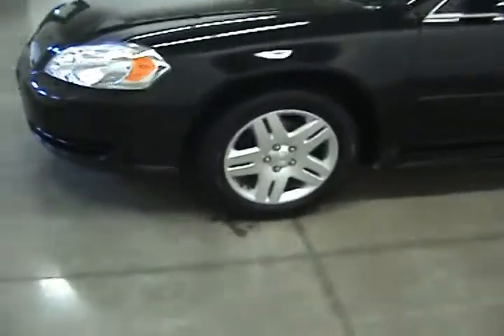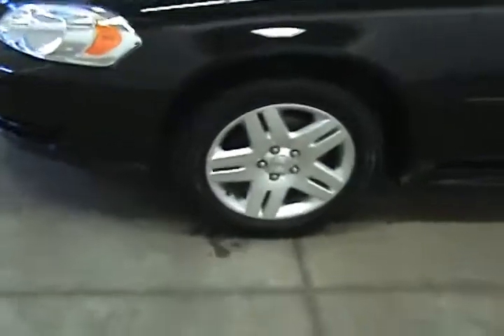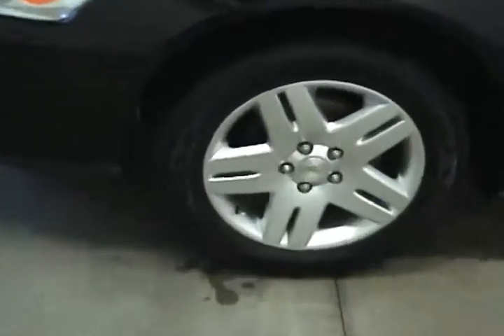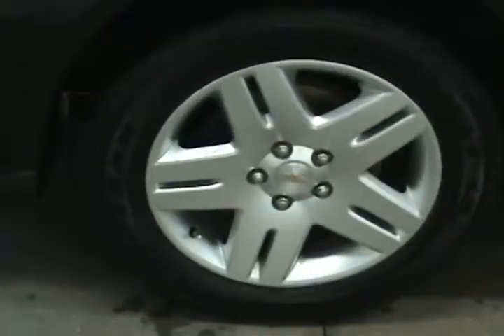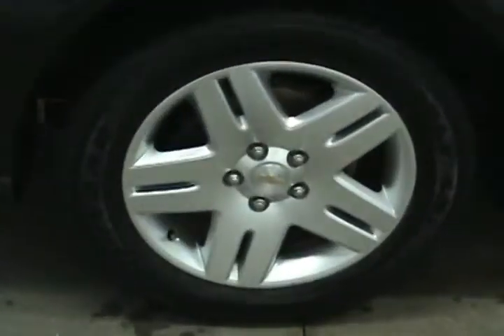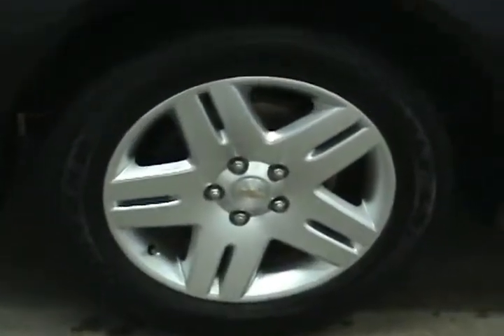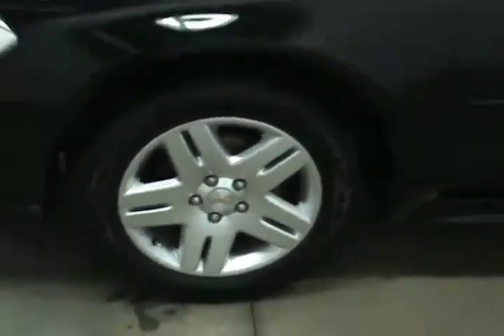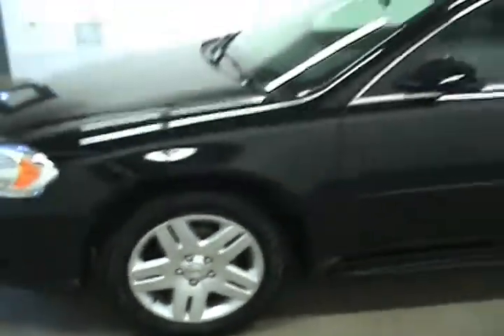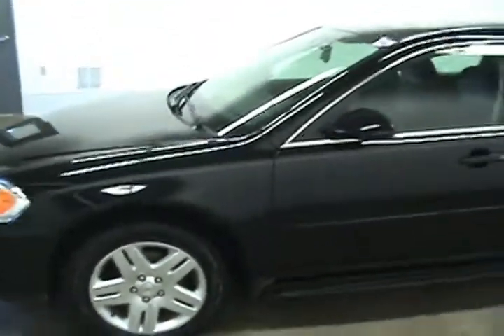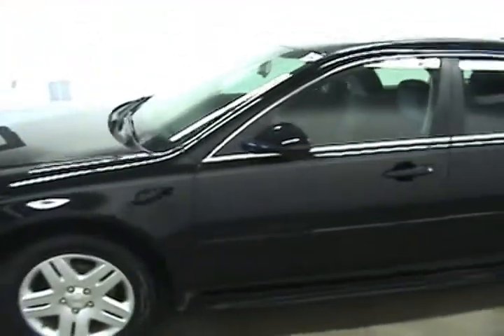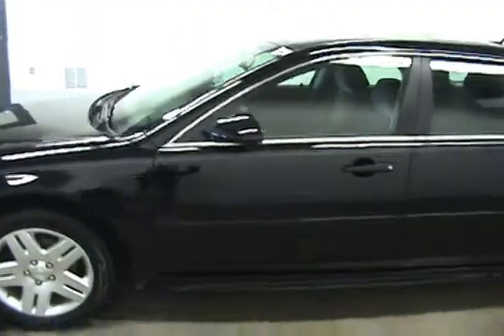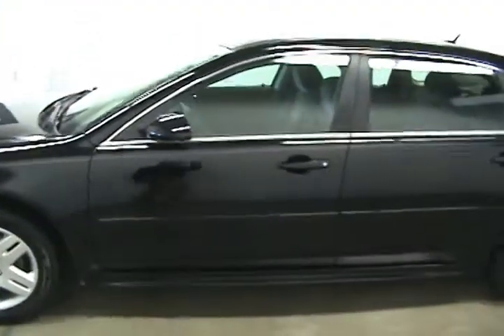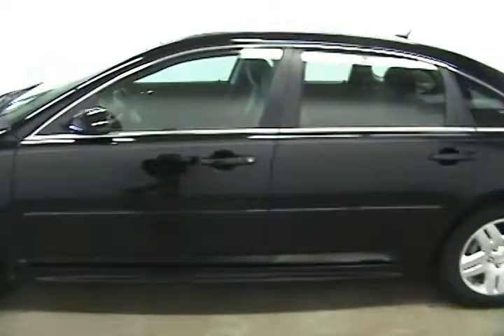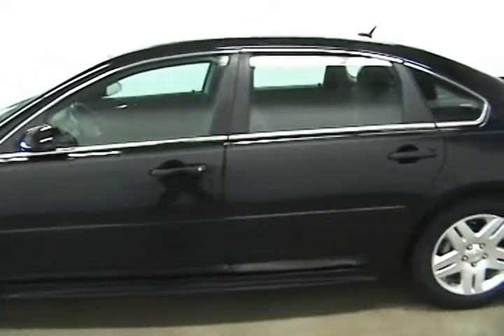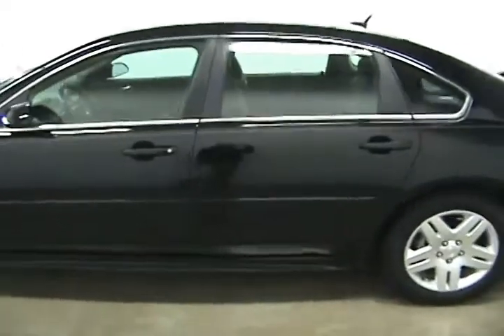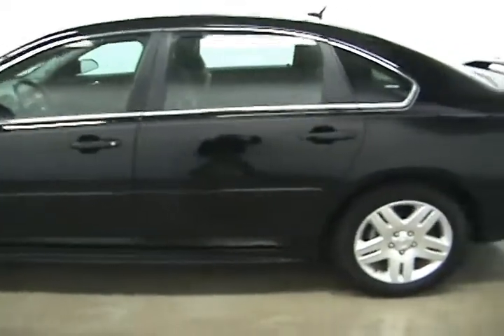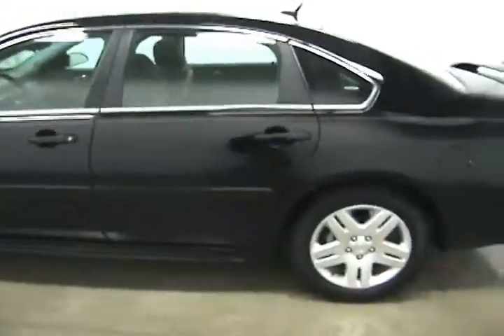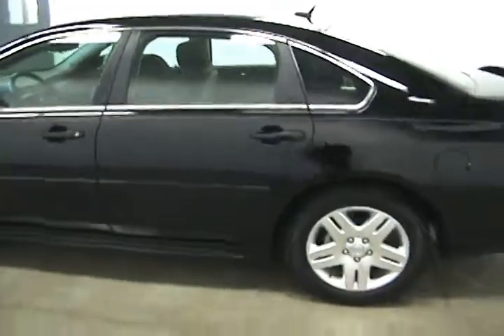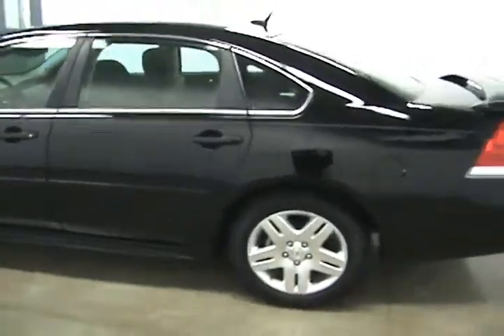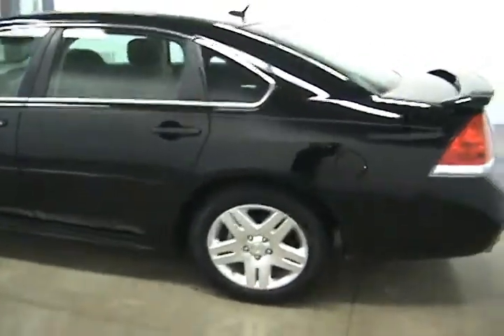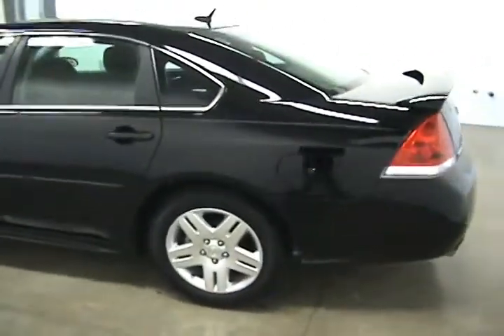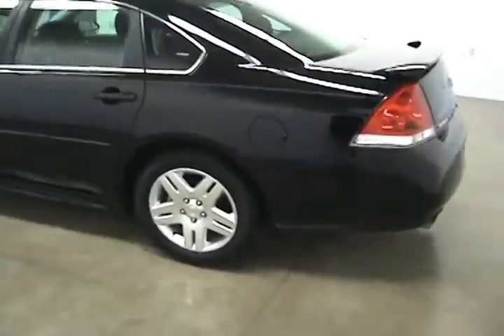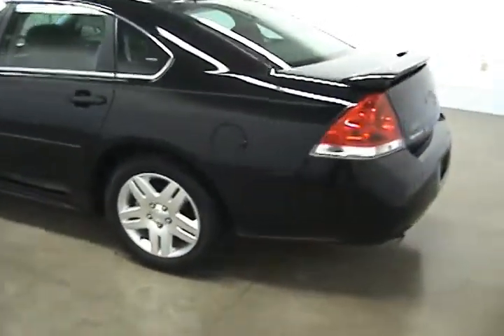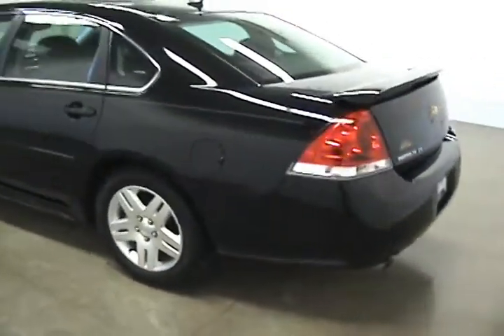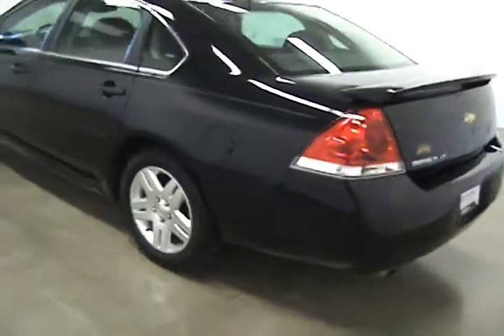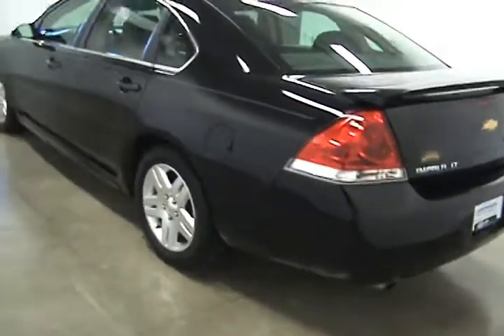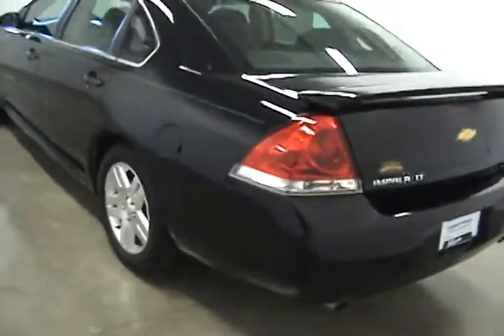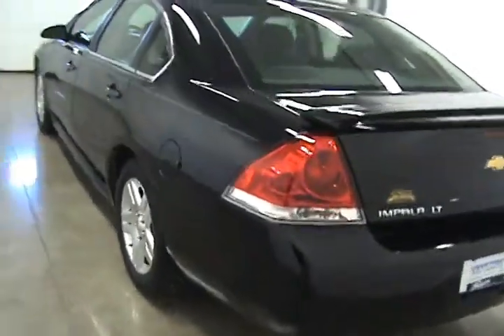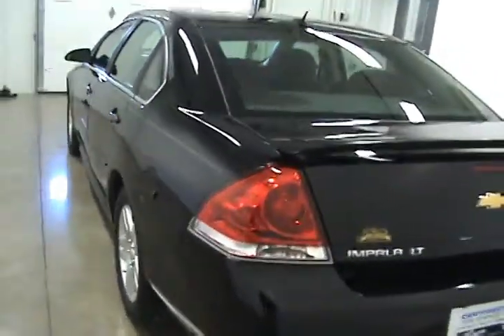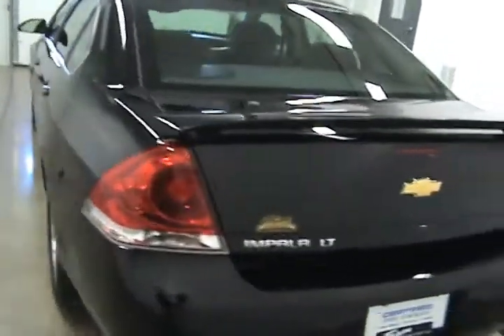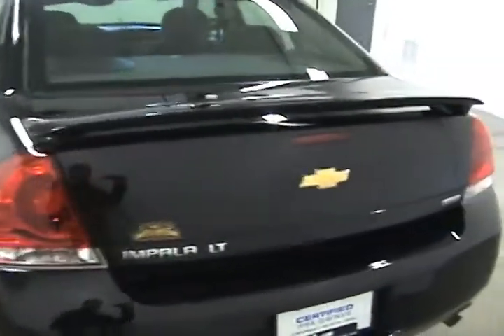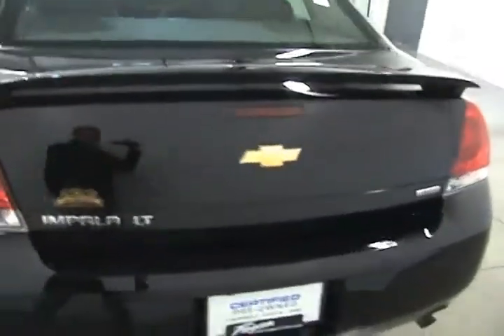This Impala comes with 17 inch wheels. It does come equipped with a remote start, which is great for the cold mornings. It is a Chevy certified pre-owned vehicle, which gives you some extra warranties.